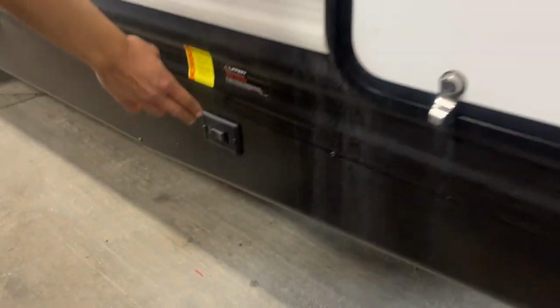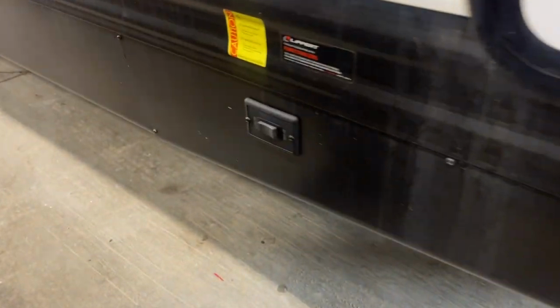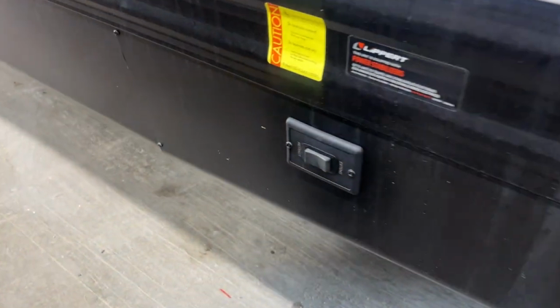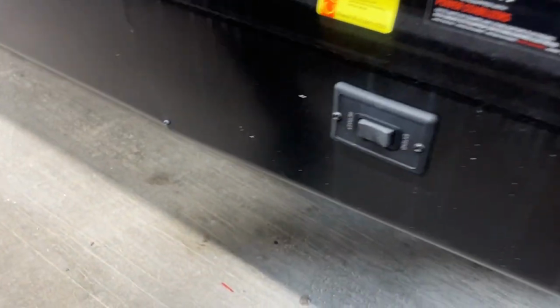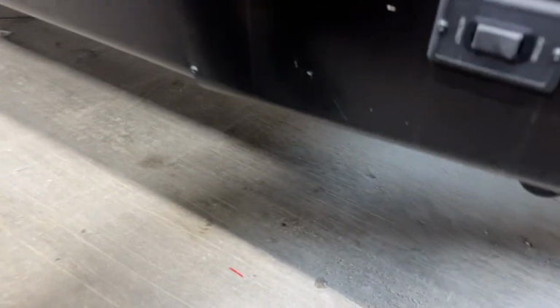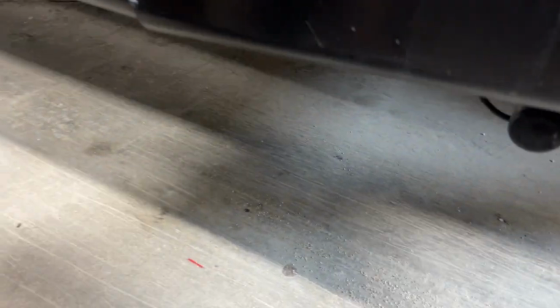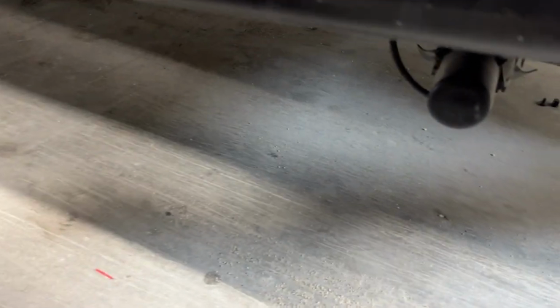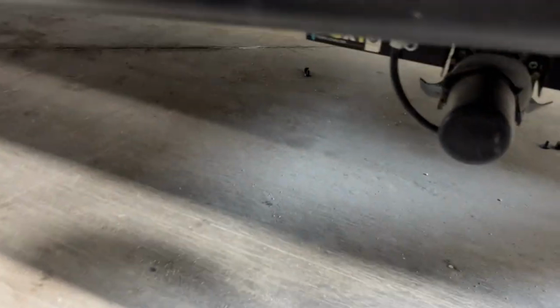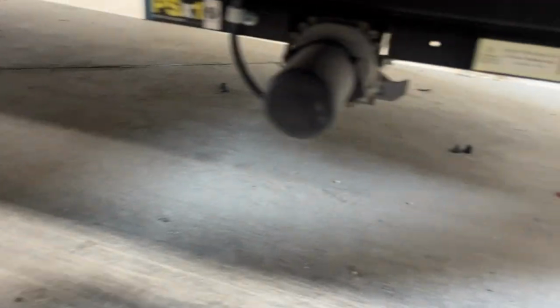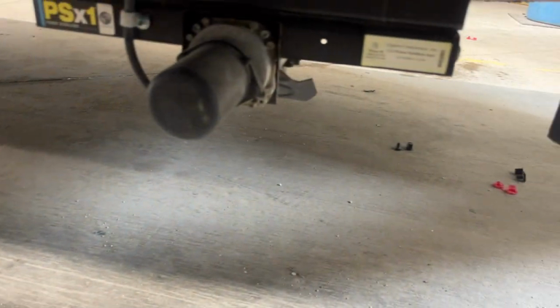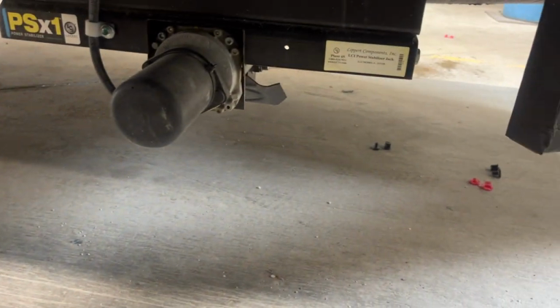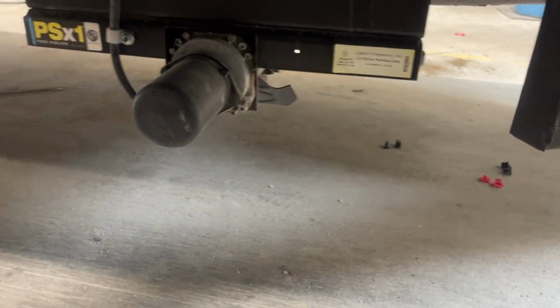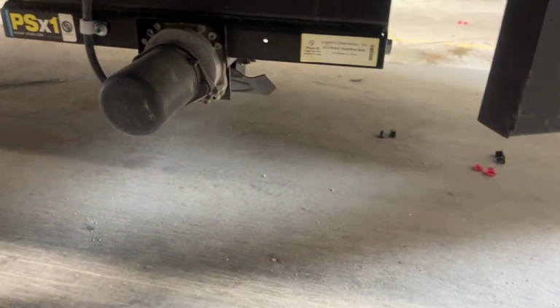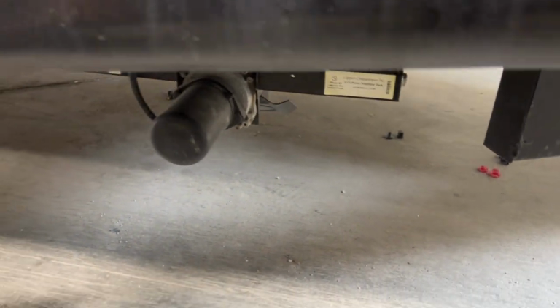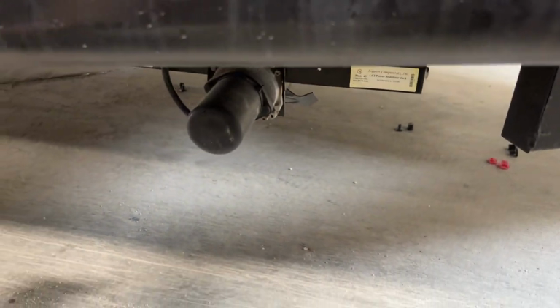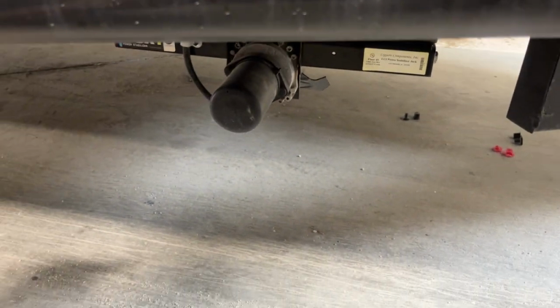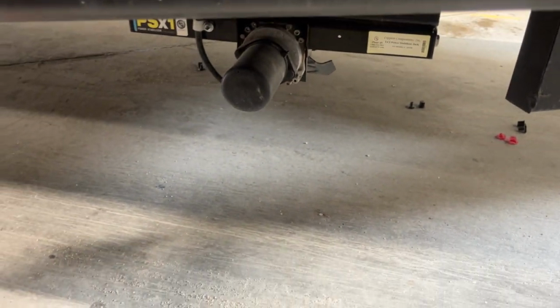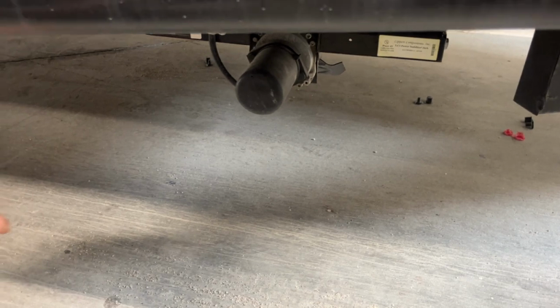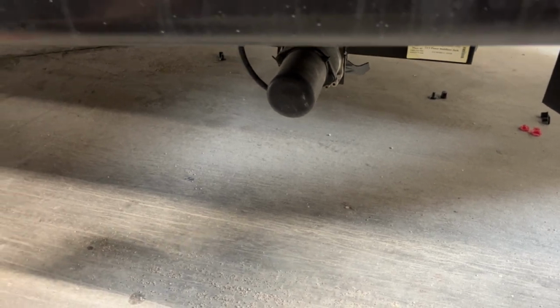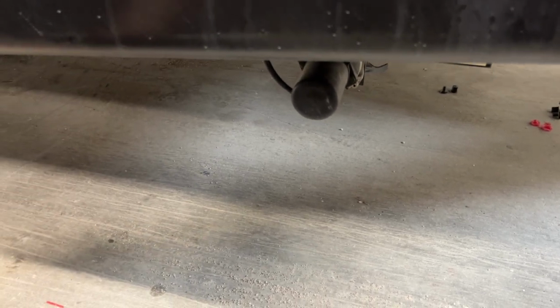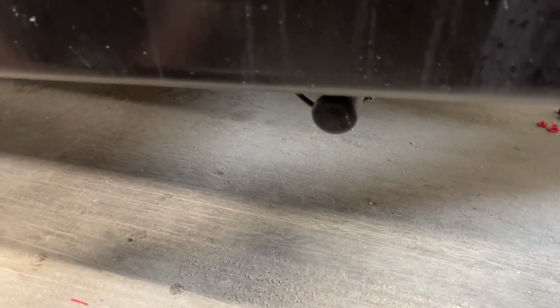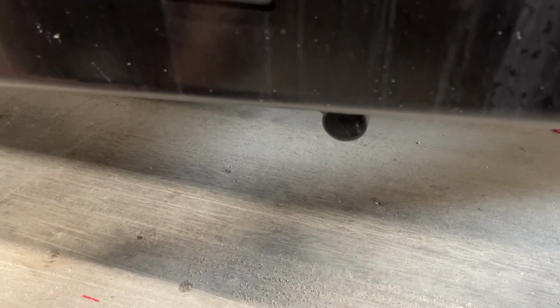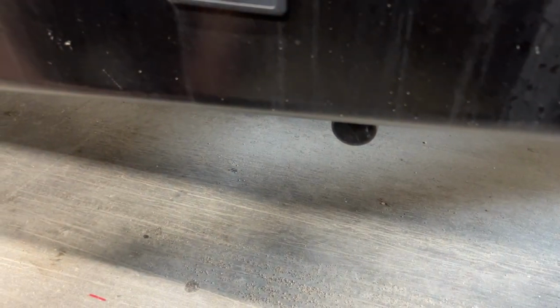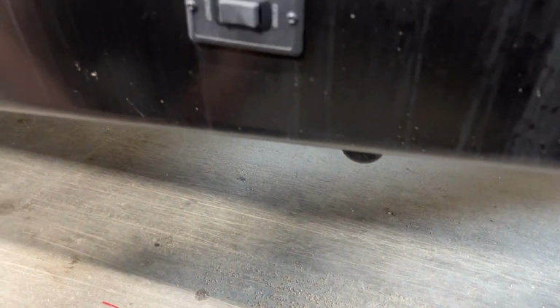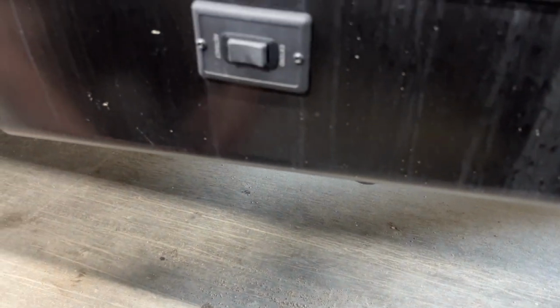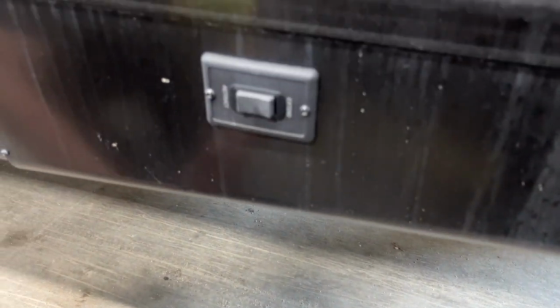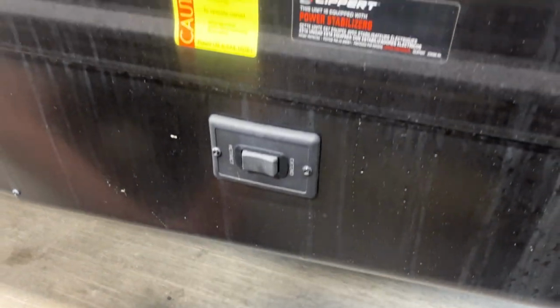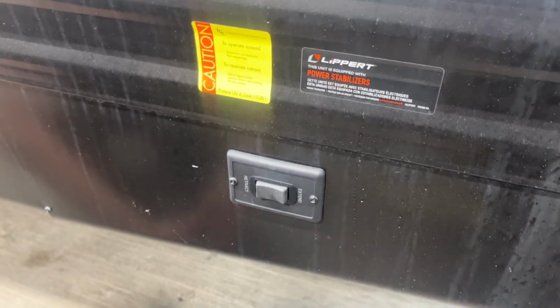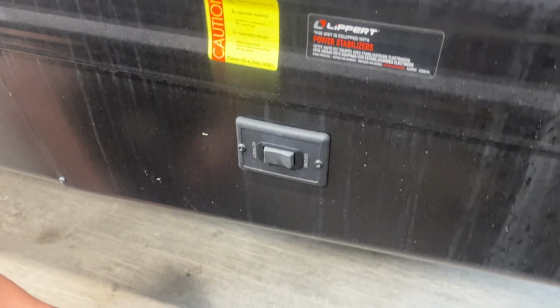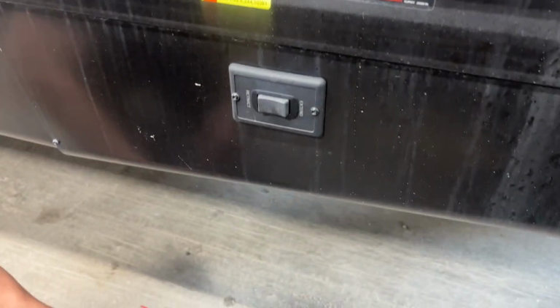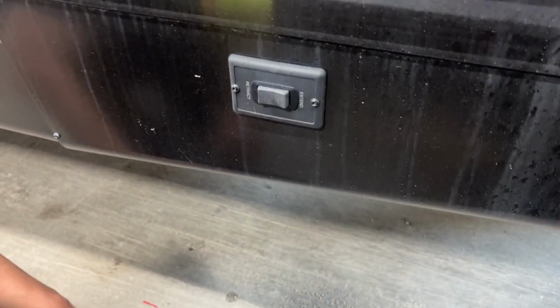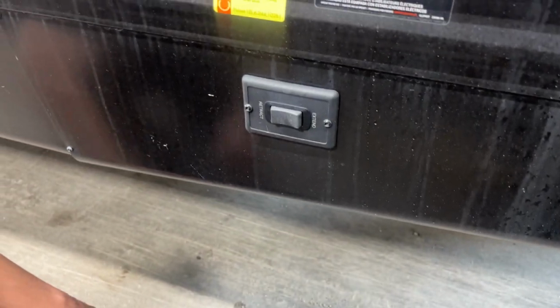This switch right here is just for your power stabilizers — press and hold extend and the power stabilizers will come down to the ground. Once they contact the ground and firm themselves up you'll hear a whine on the motor — once you hear that you're going to stop. If you continue extending you can actually strip the gear pack right out of there, so you don't need to do that.